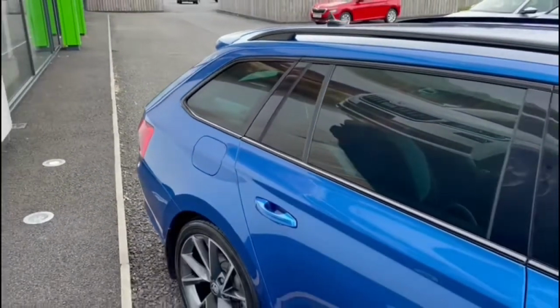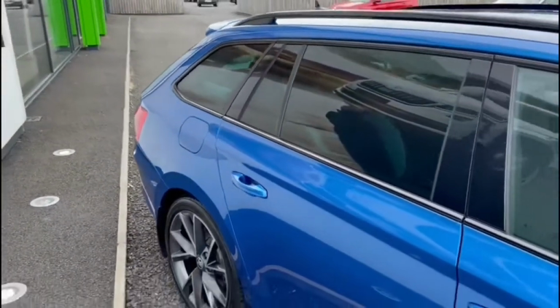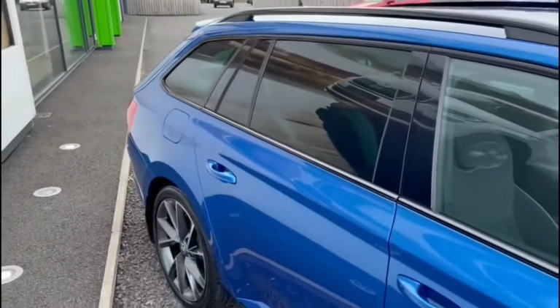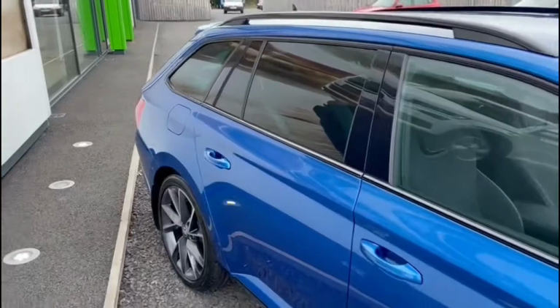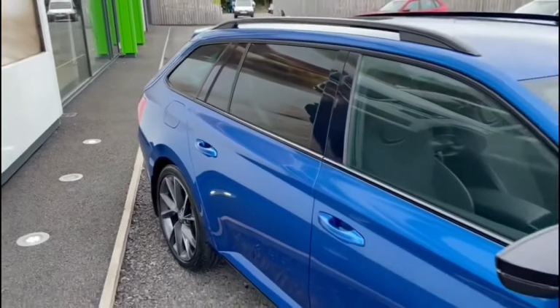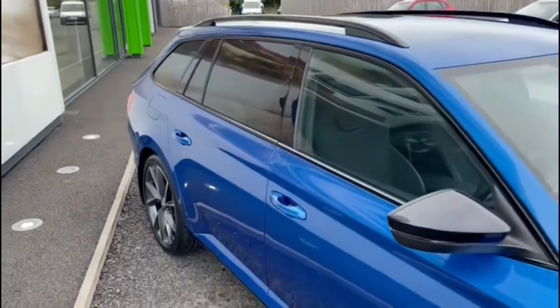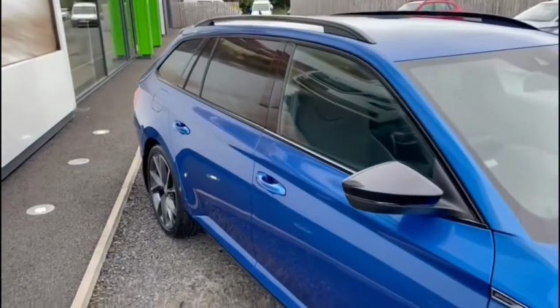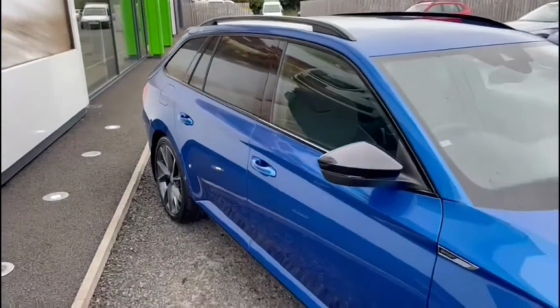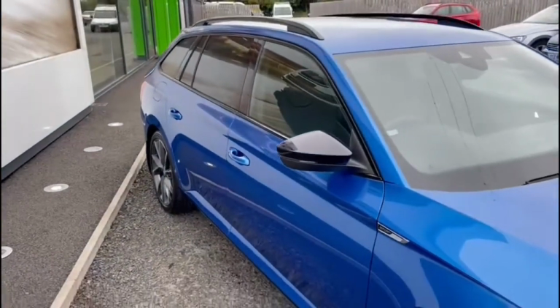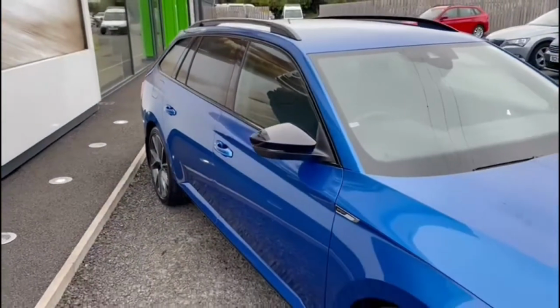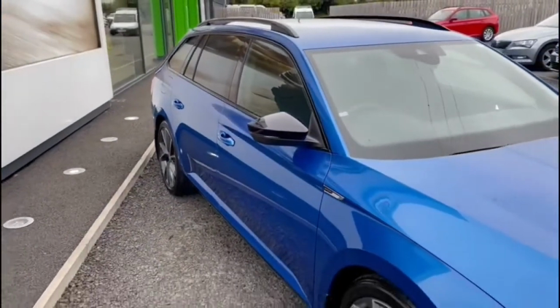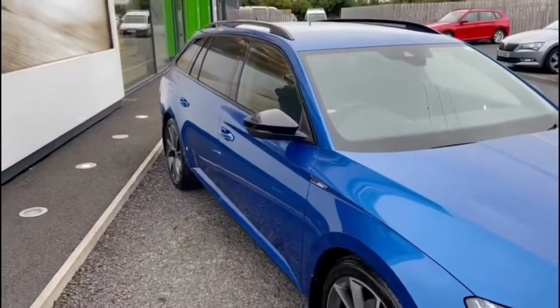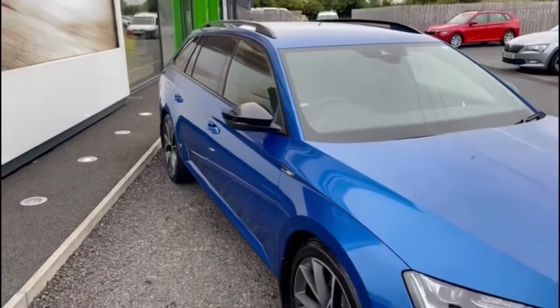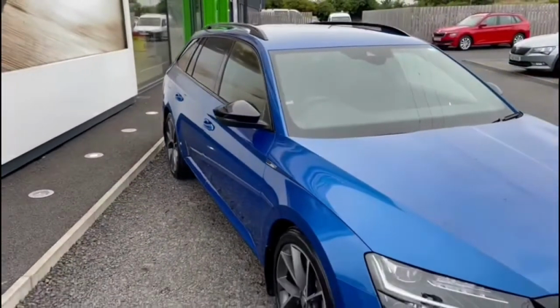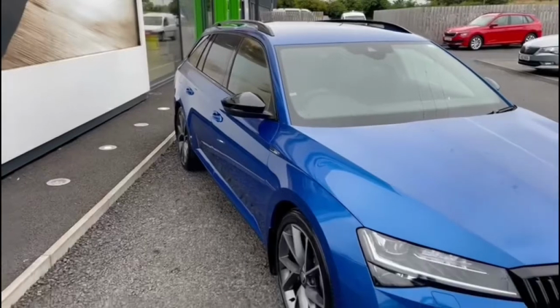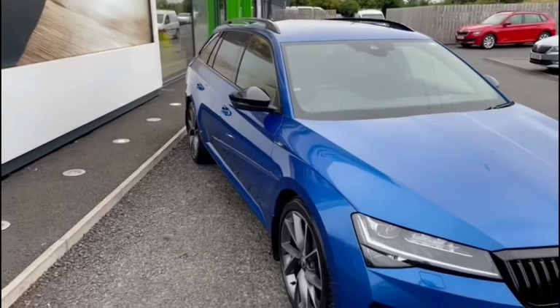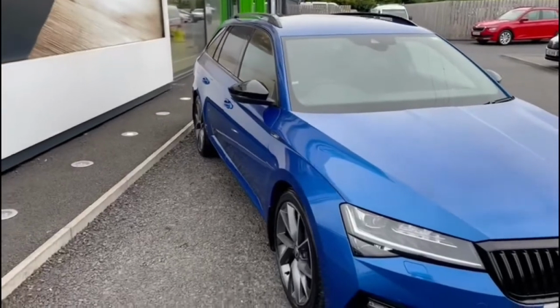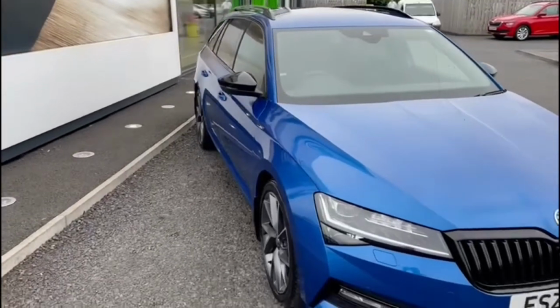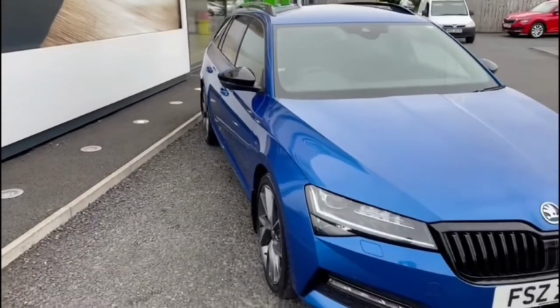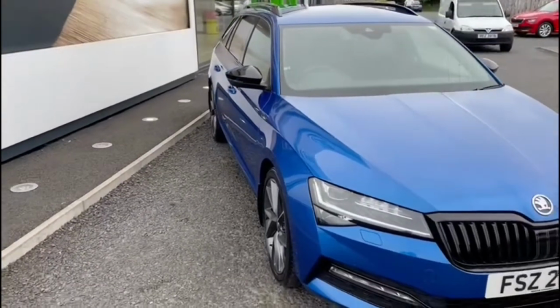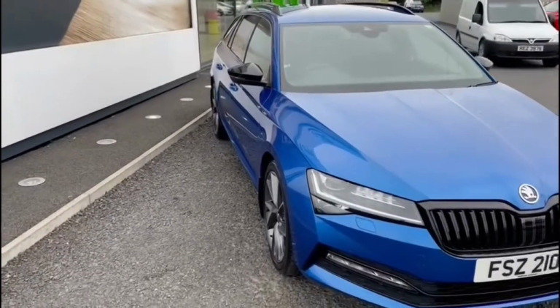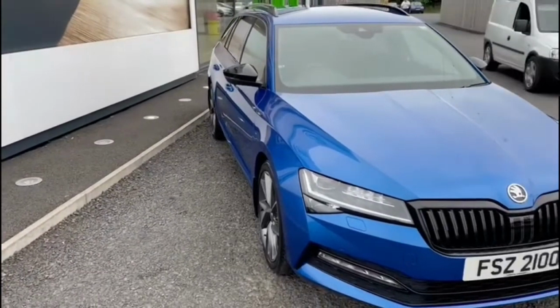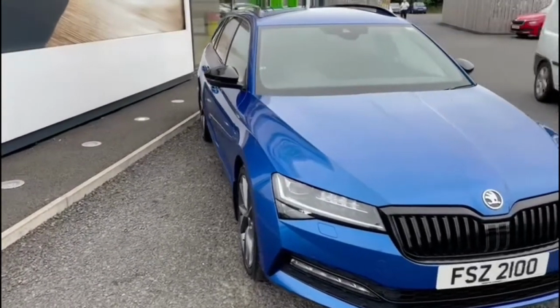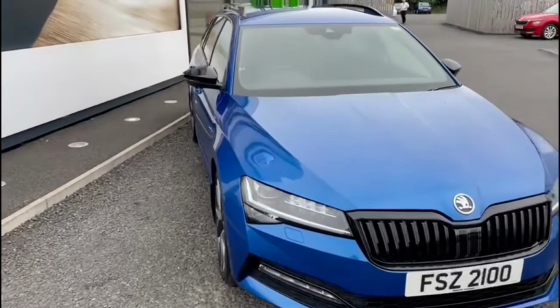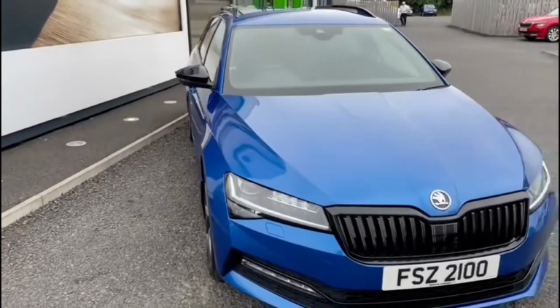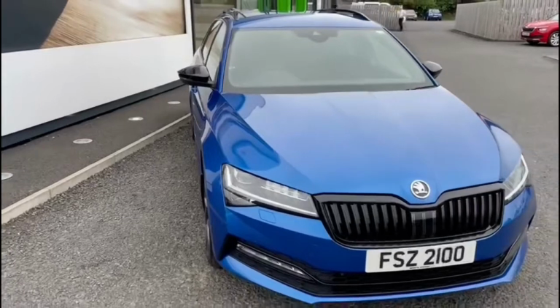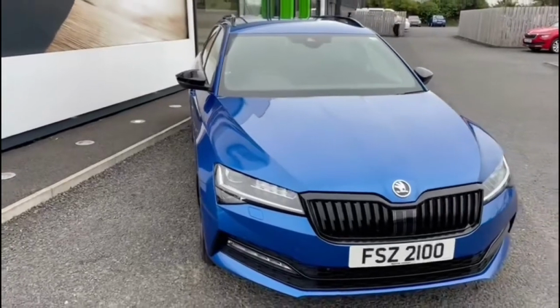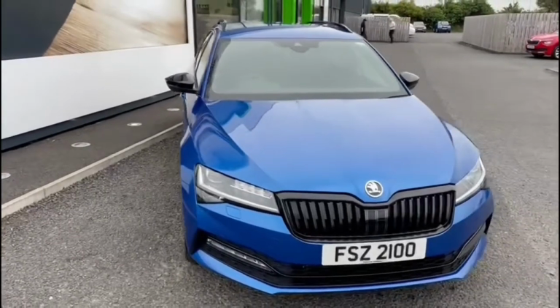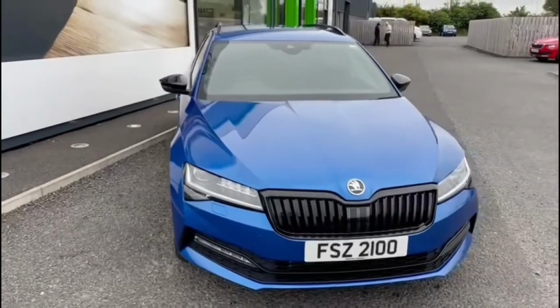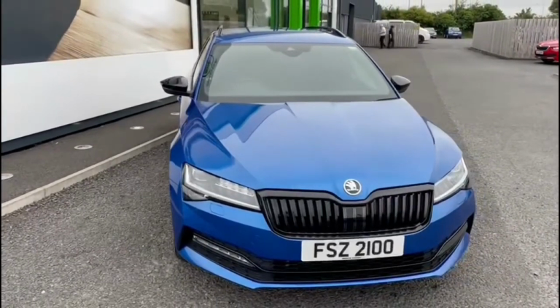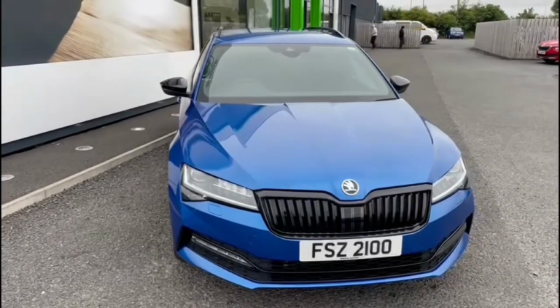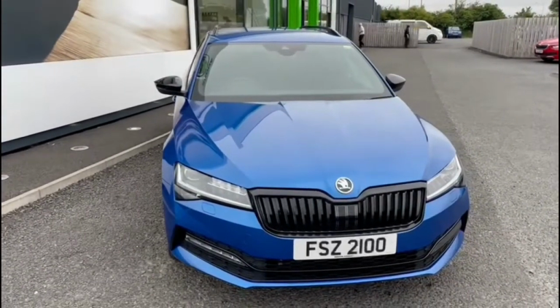This particular car has 4,393 miles on the clock and also comes standard with satellite navigation, Bluetooth, dual zone climate control, just to name a few. Check it out on mervynstuart.com for more information.